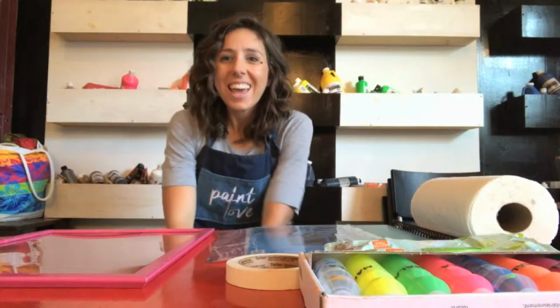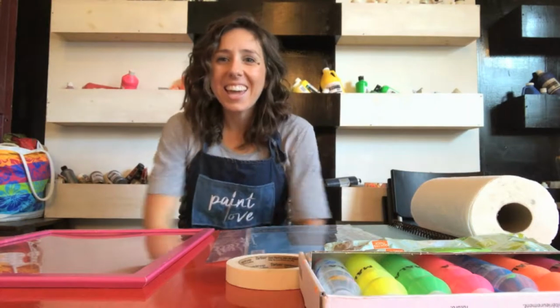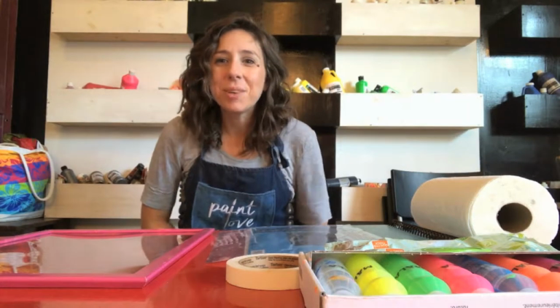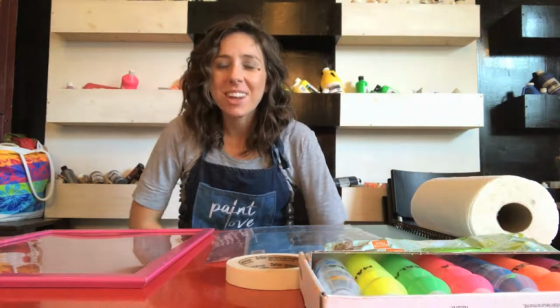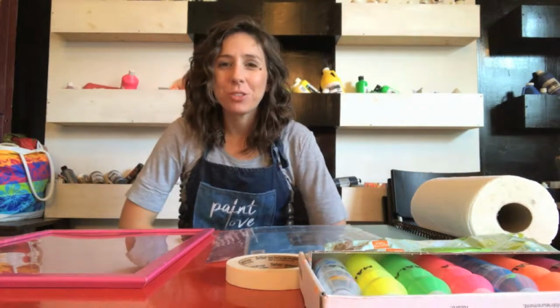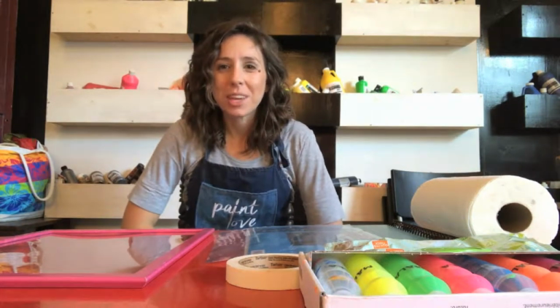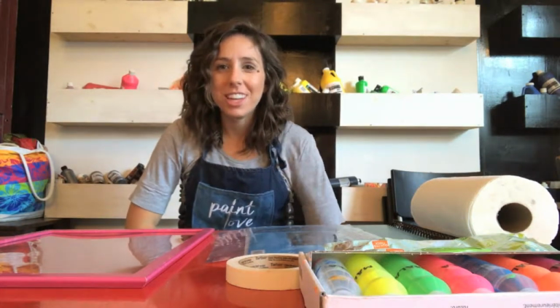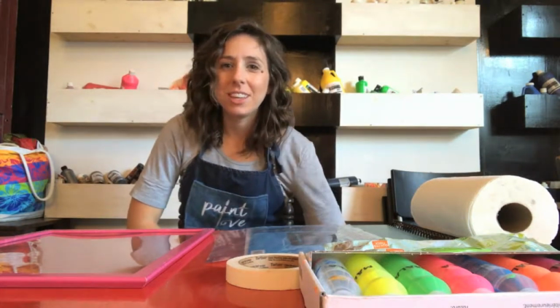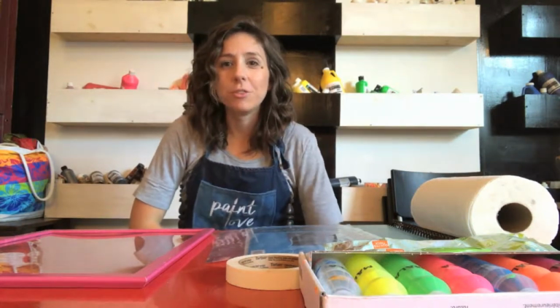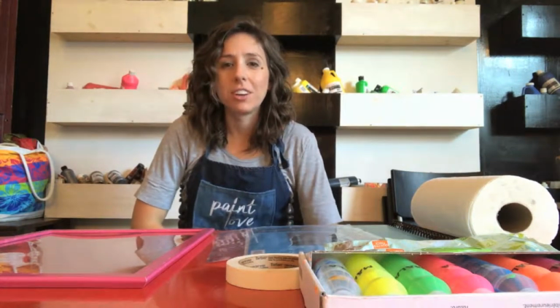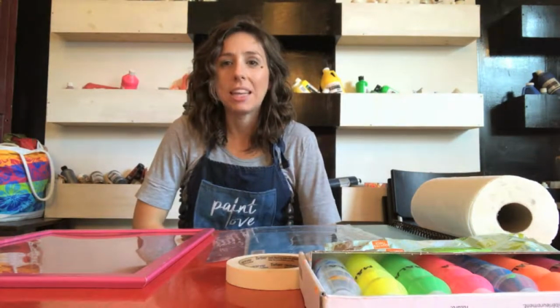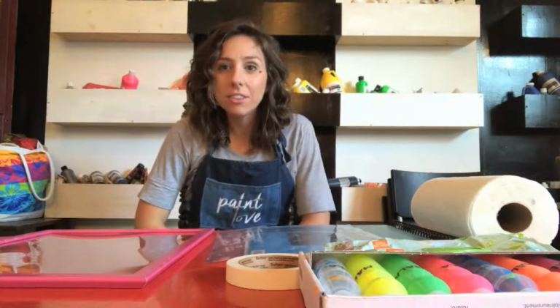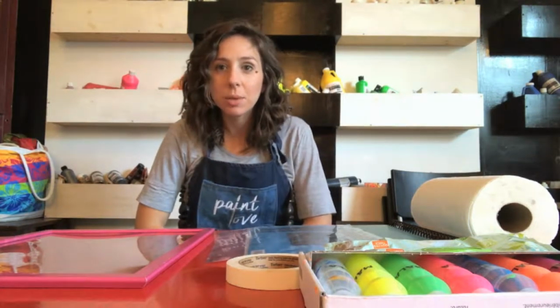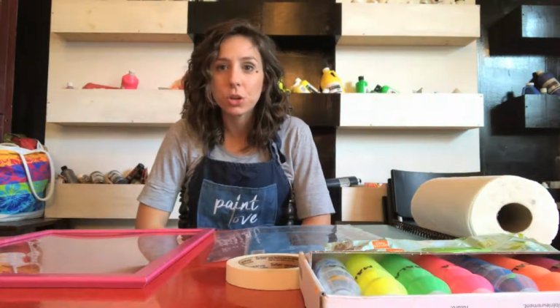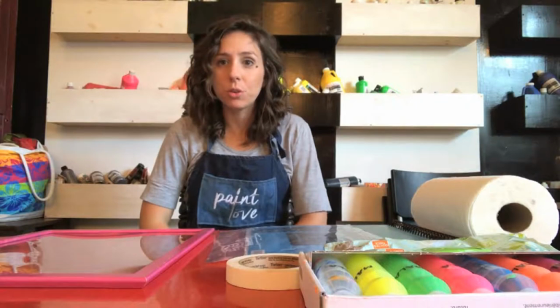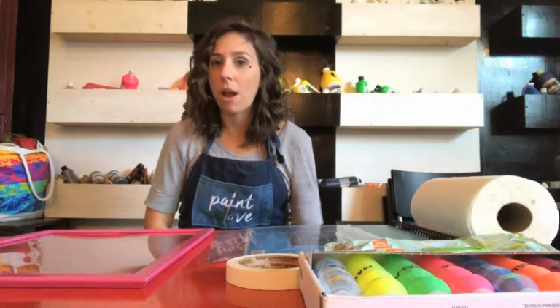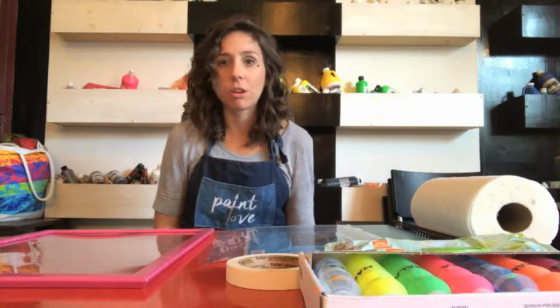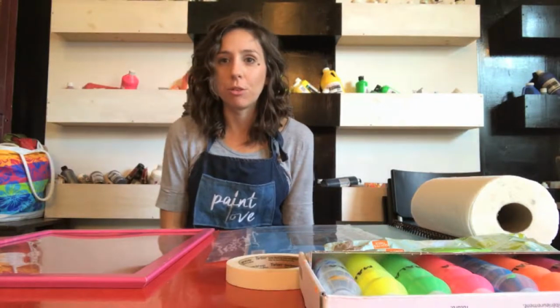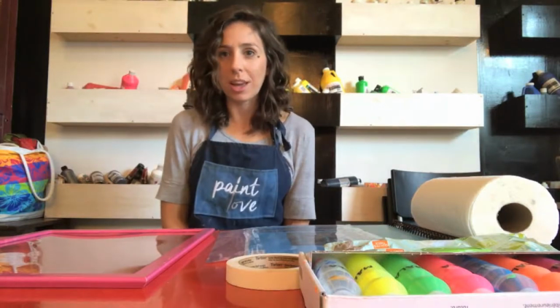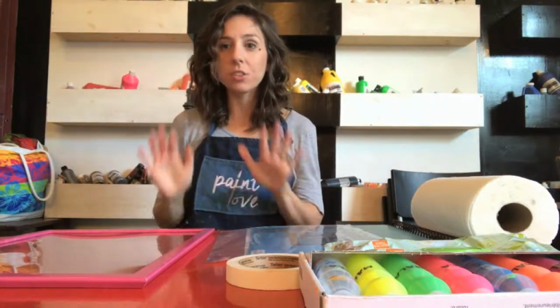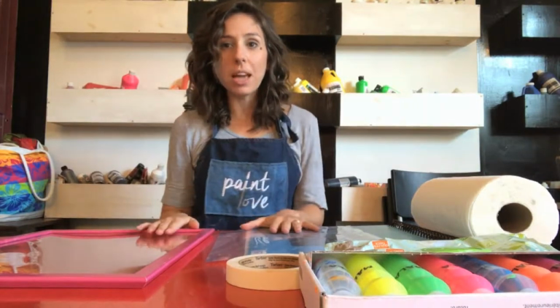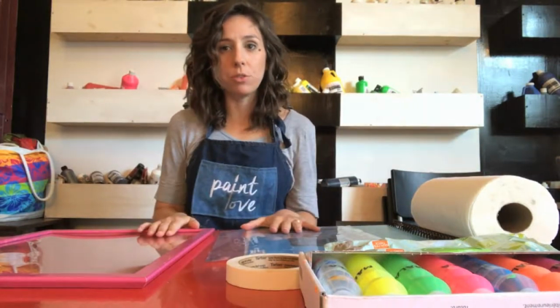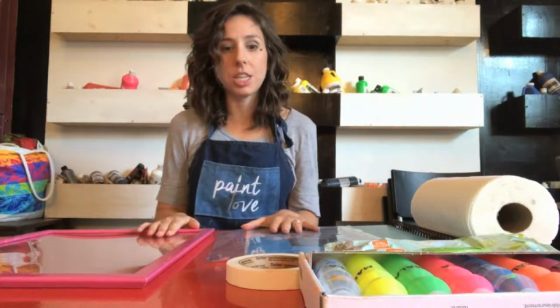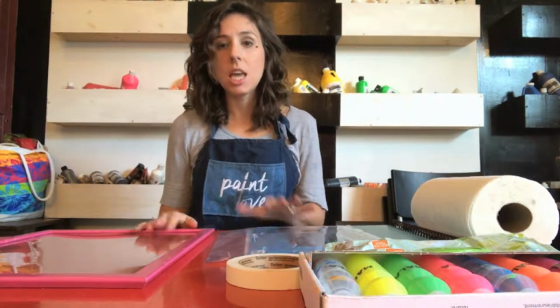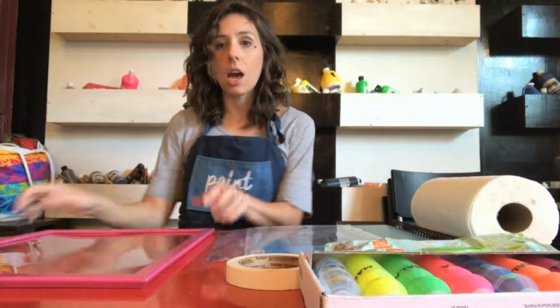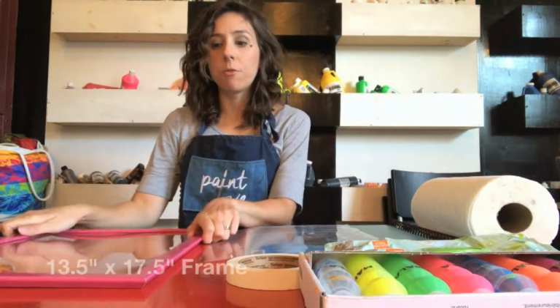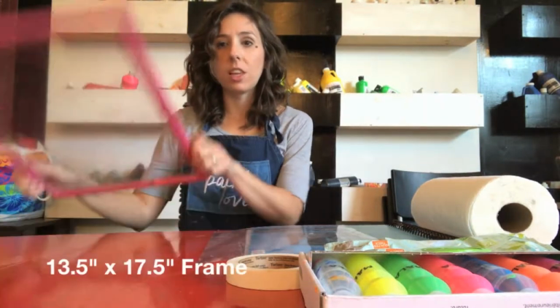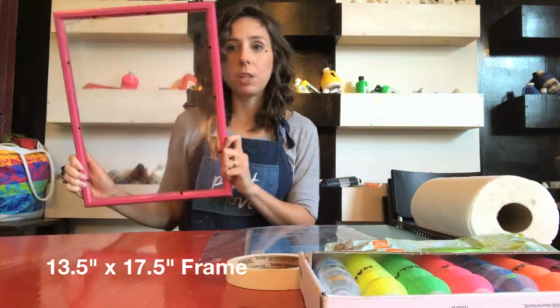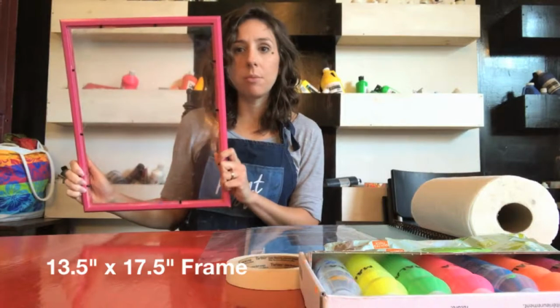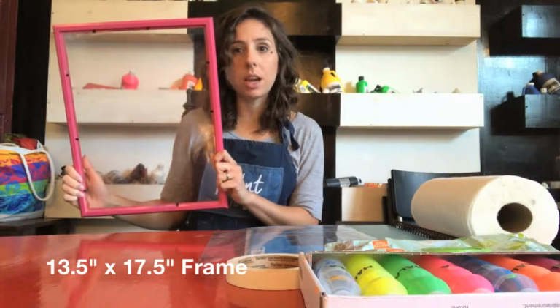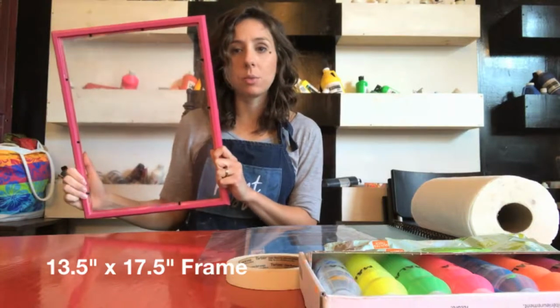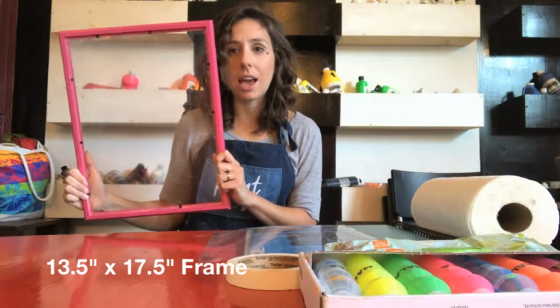Good morning, my name is Julie McKevitt. I'm the executive director of Paint Love, and I'm going to show you a project real quick. There are a couple of items you first need — first, an empty frame. We got this one at IKEA.